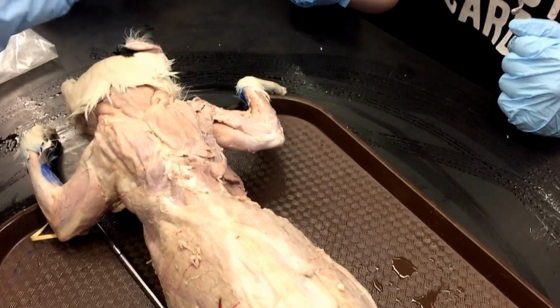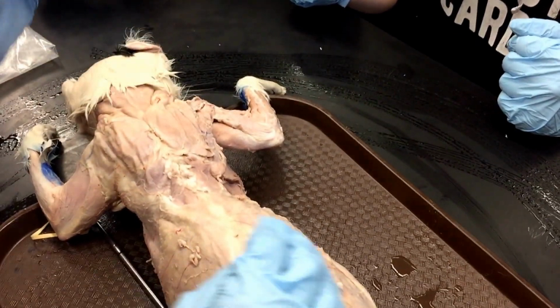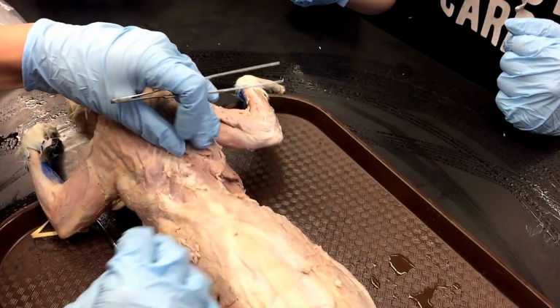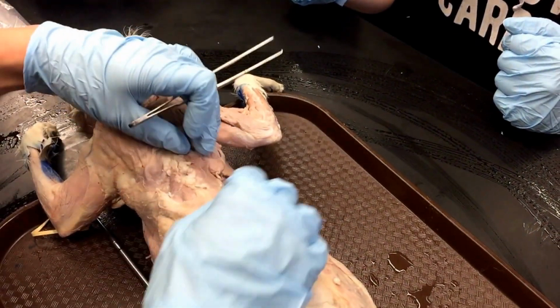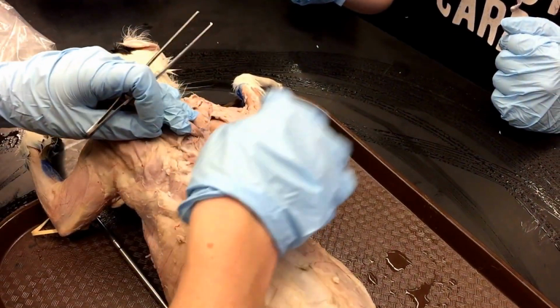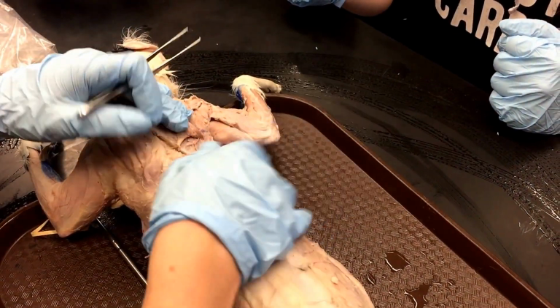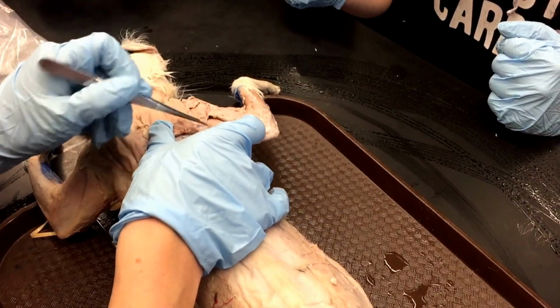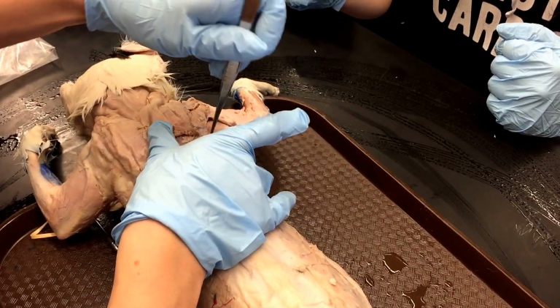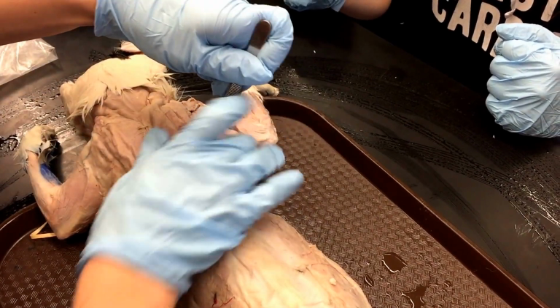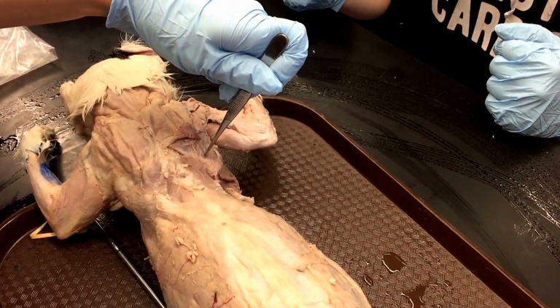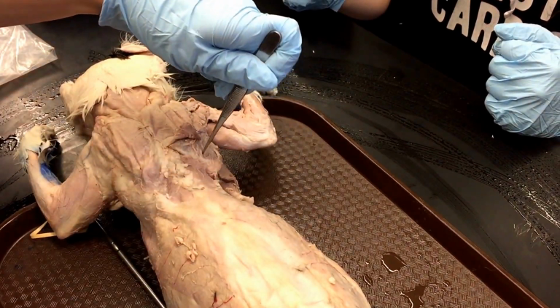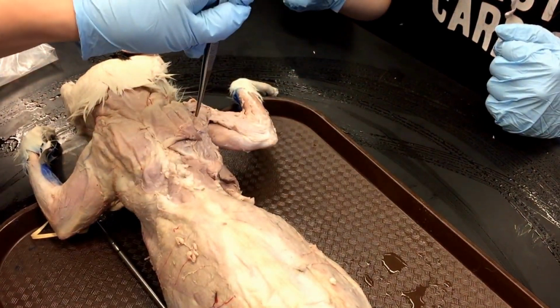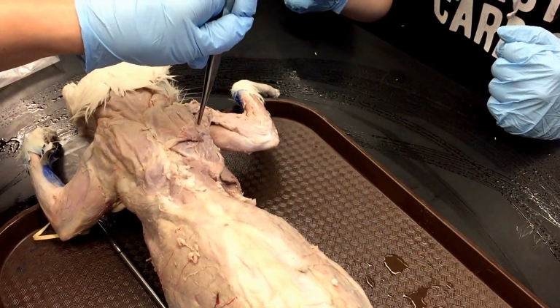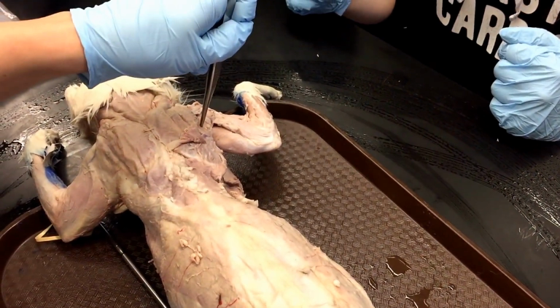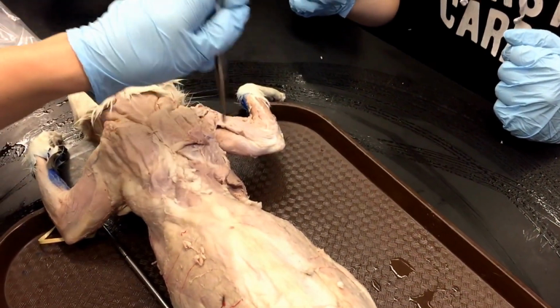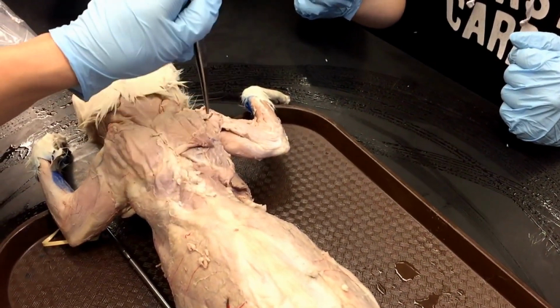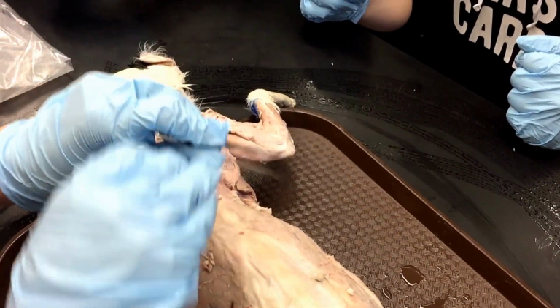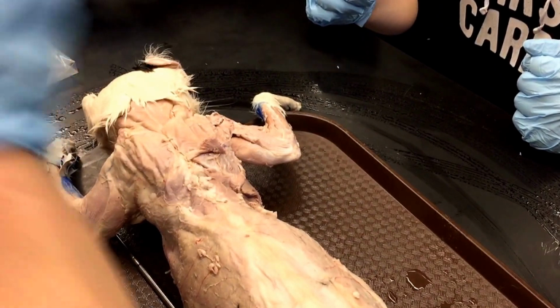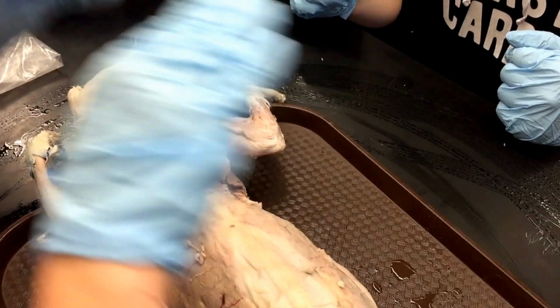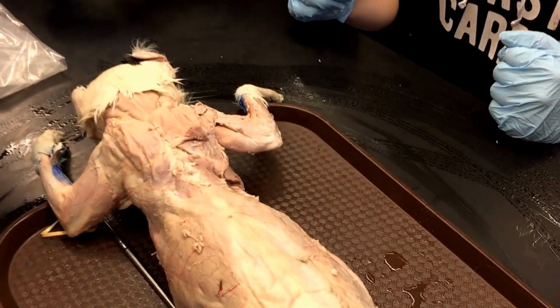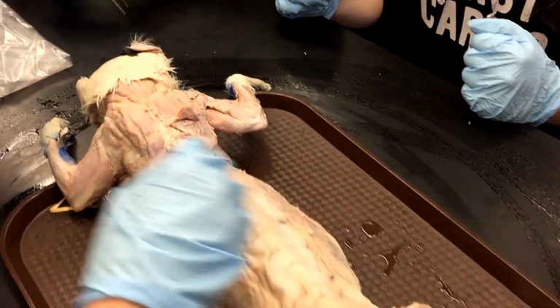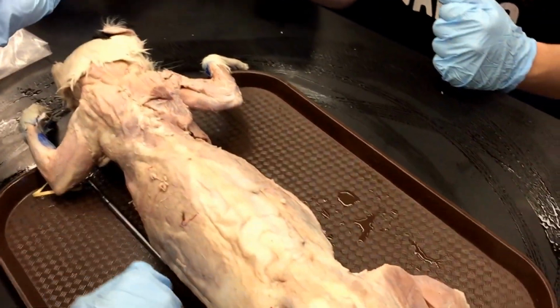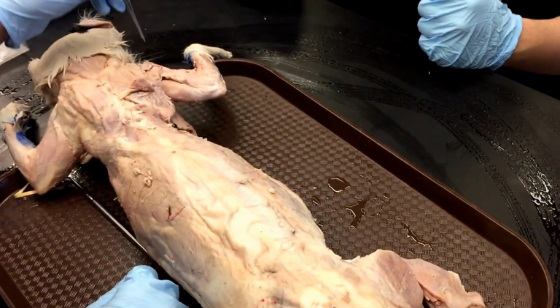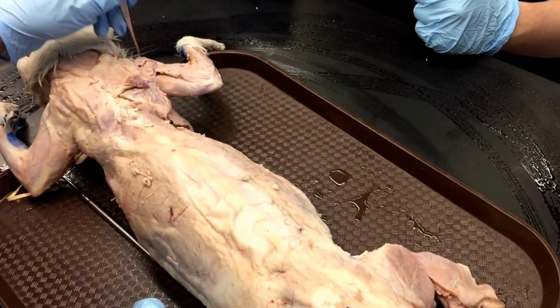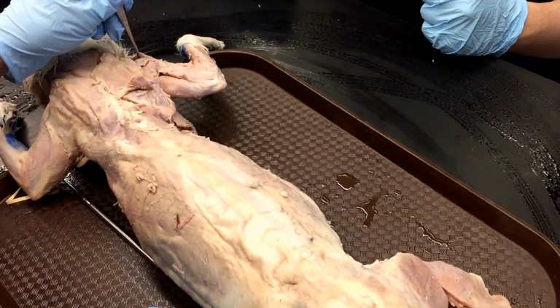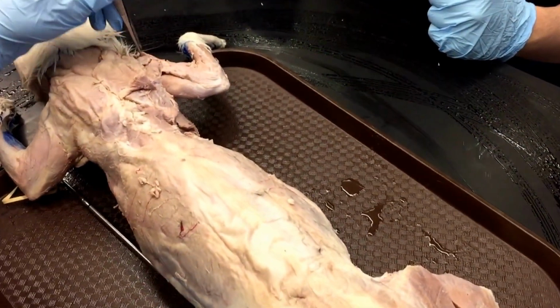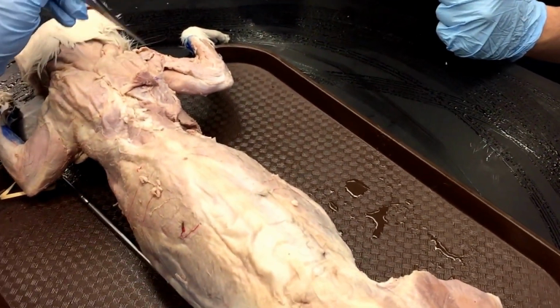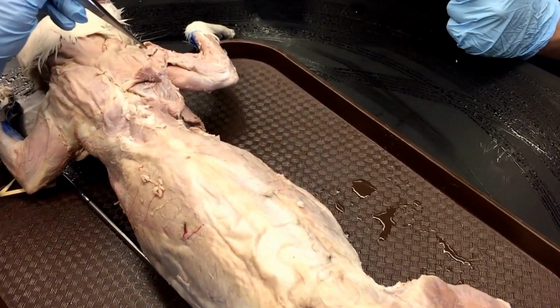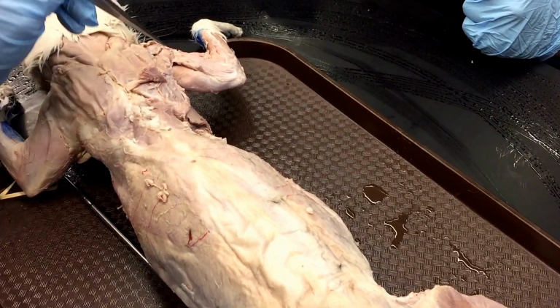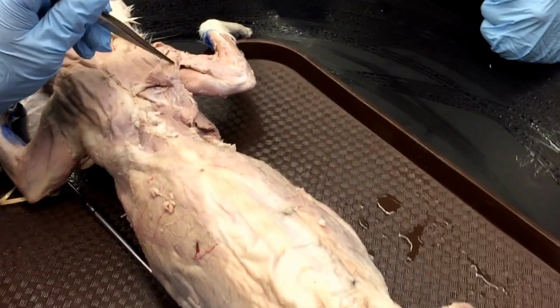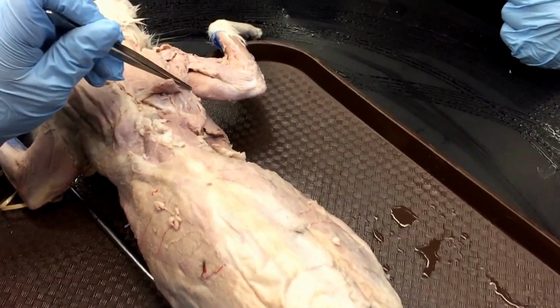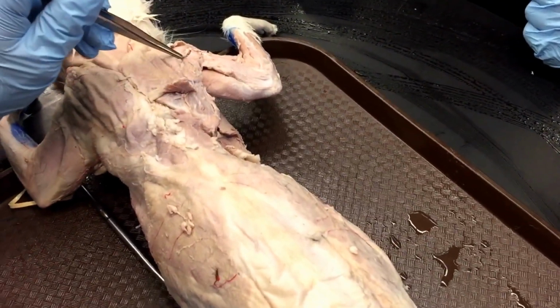If I were to mark the infraspinatus, I would put it very clearly over here. And if it was the spinal deltoid, here. So try not to get confused between the two — I would keep them on polar different ends. So: clavodeltoid, acromial deltoid, spinal deltoid.